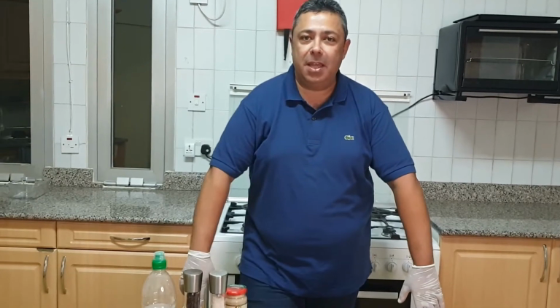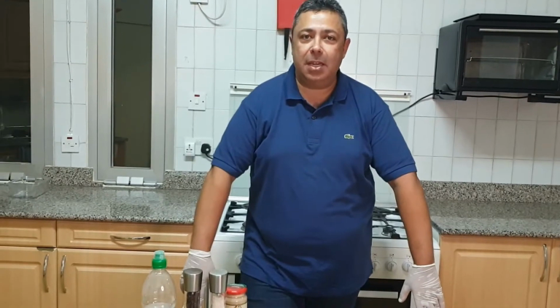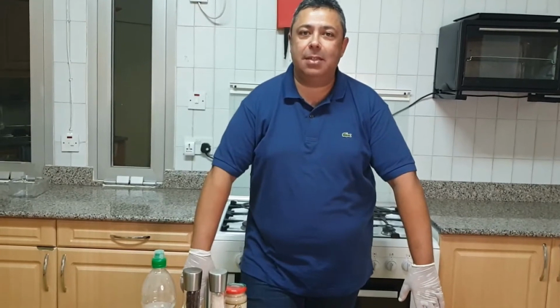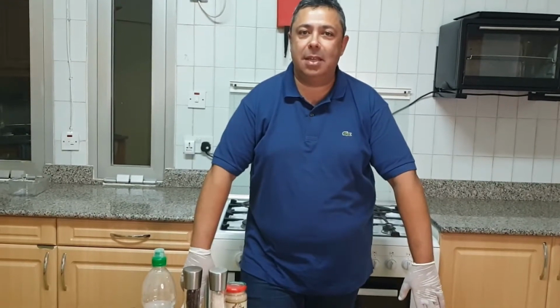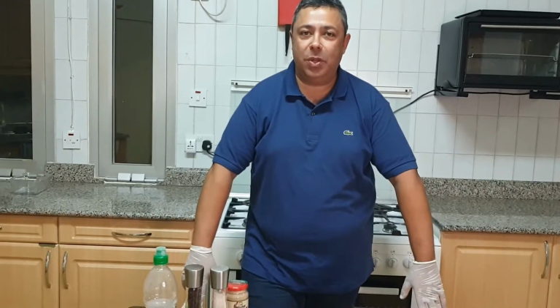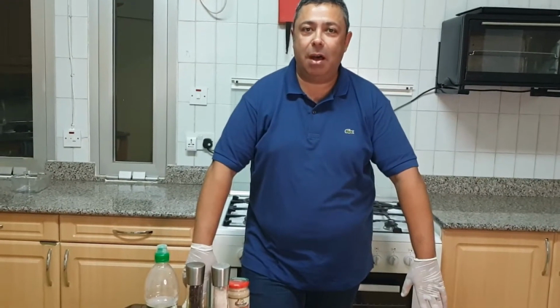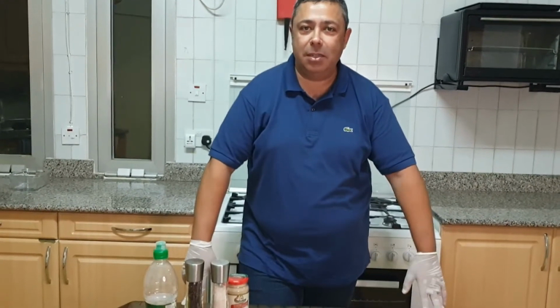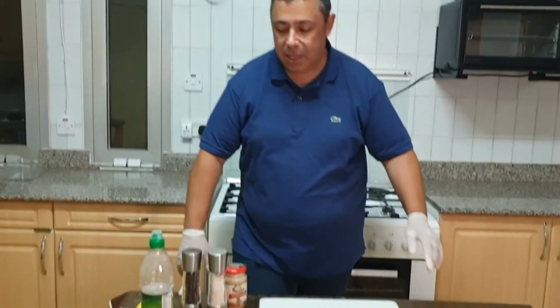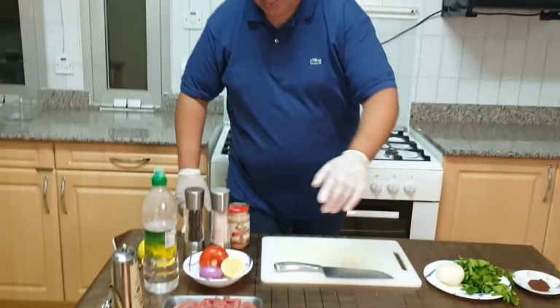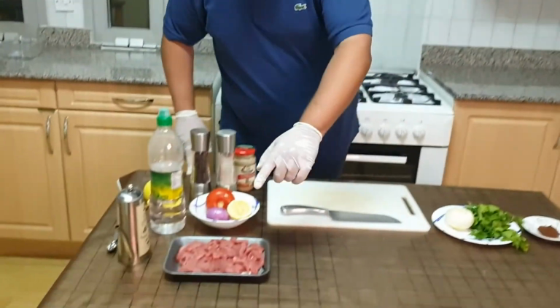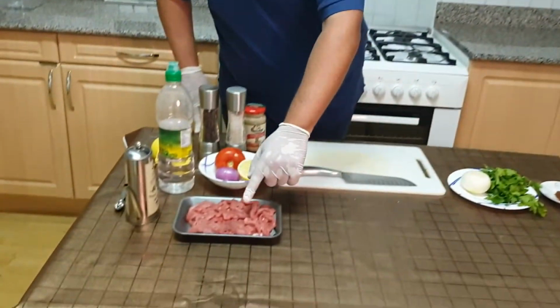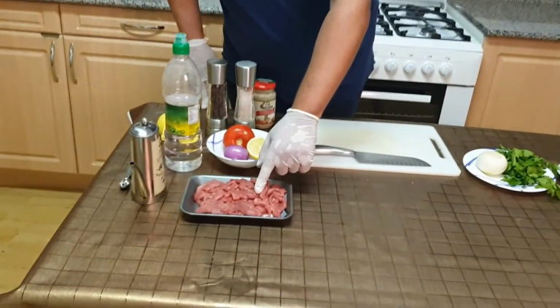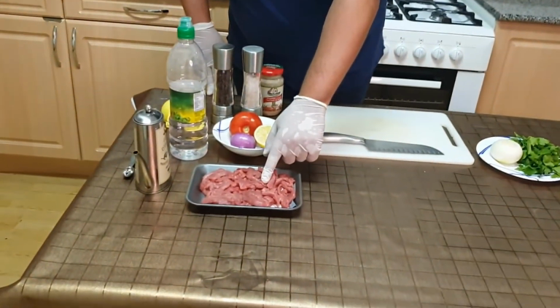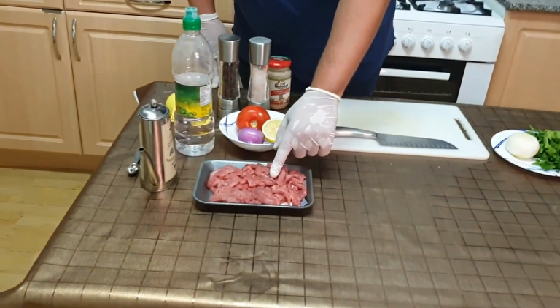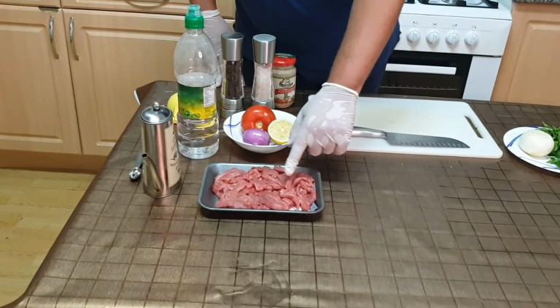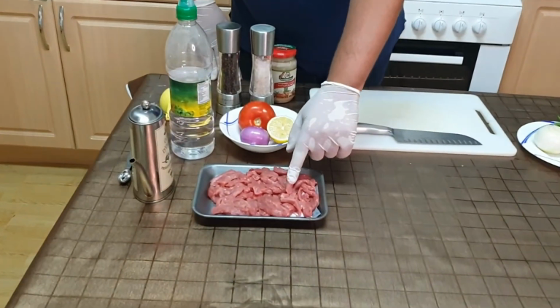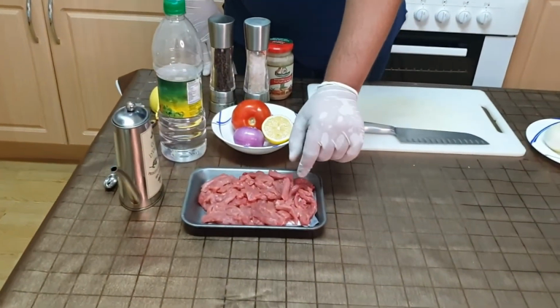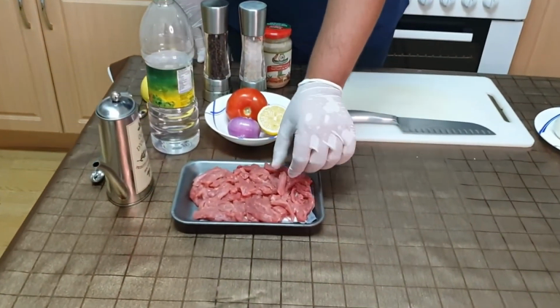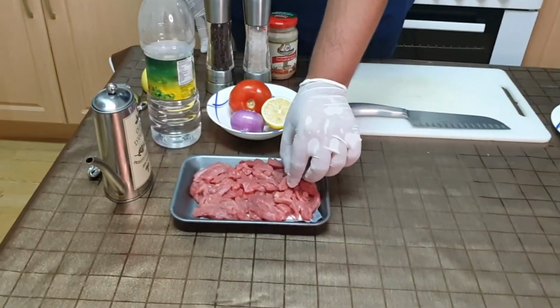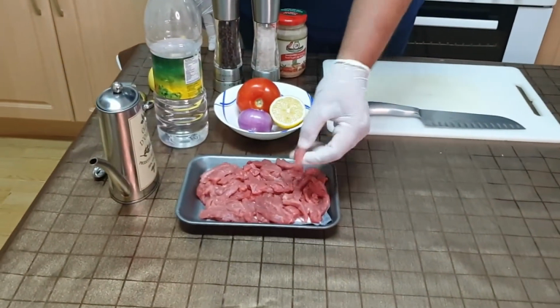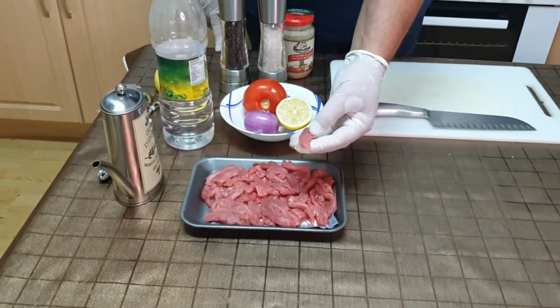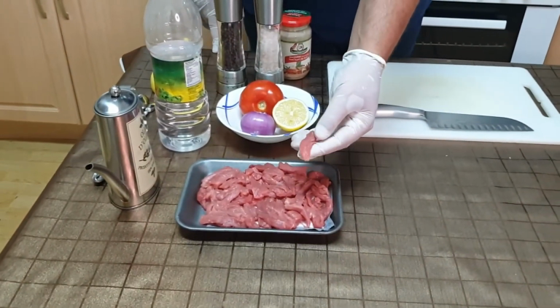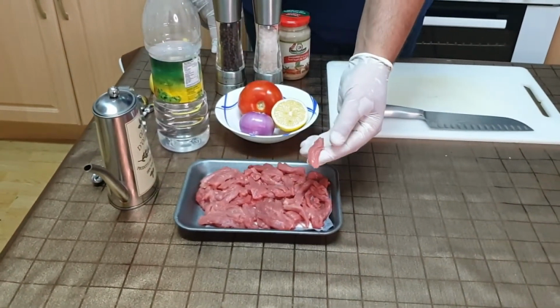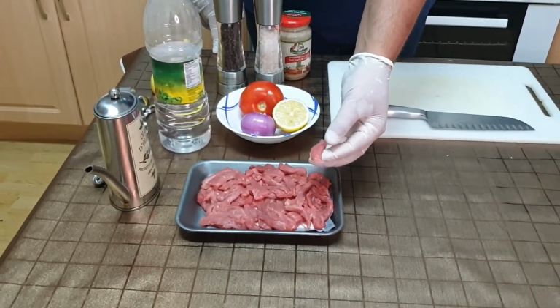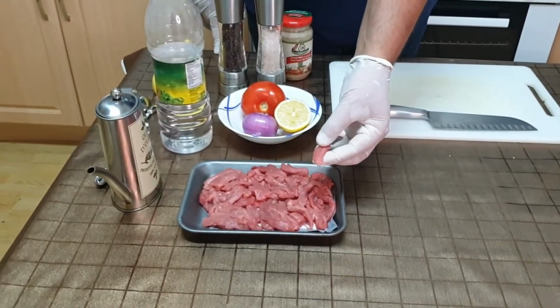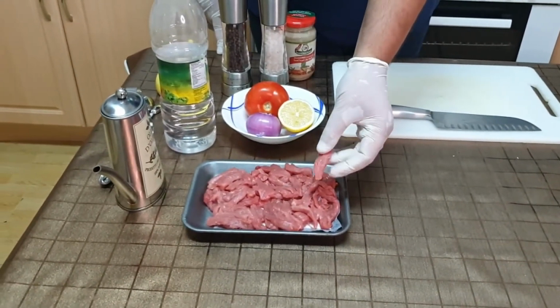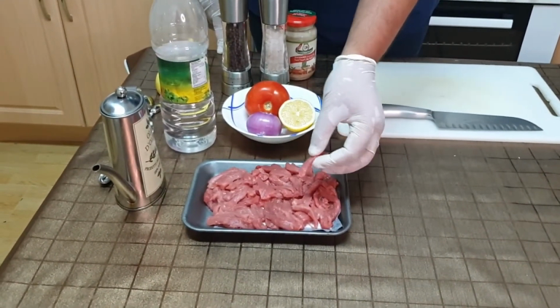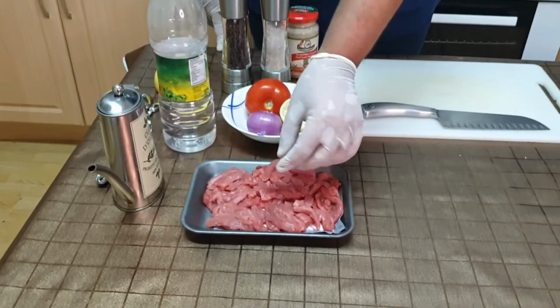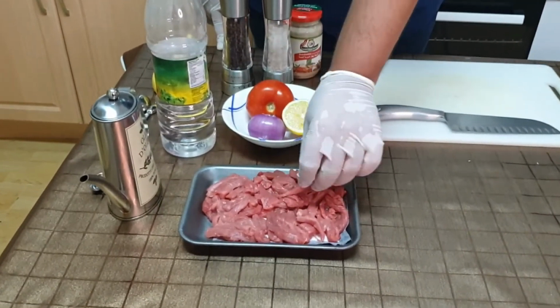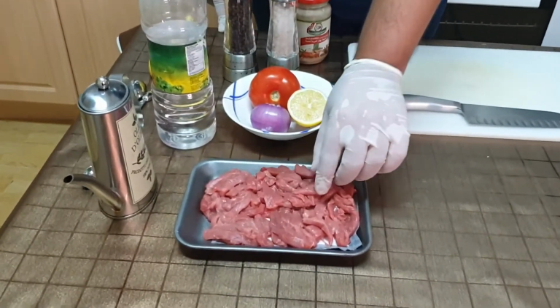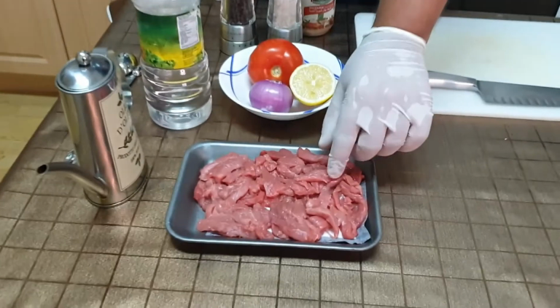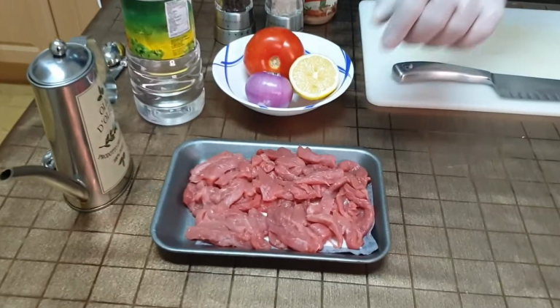The ingredients that we need are lamb or beef meat. I asked the butcher to slice it strip cut. Otherwise, you can bring the steak home and slice it yourself.